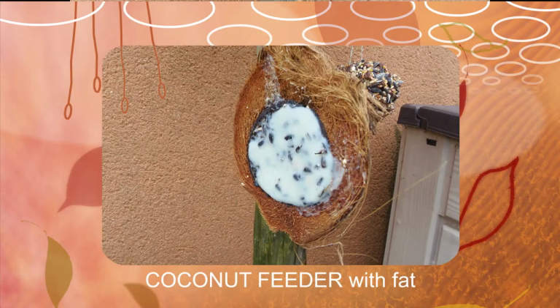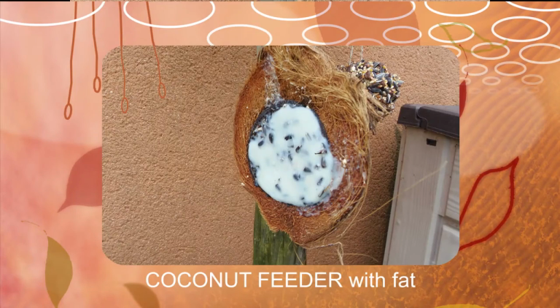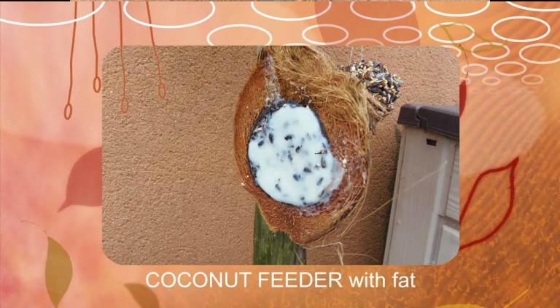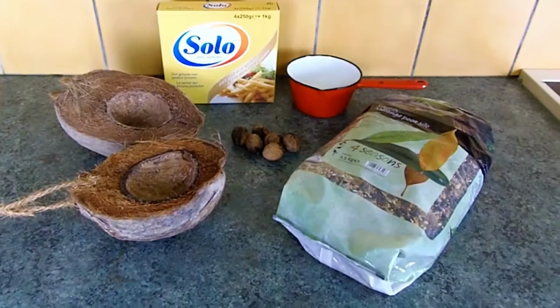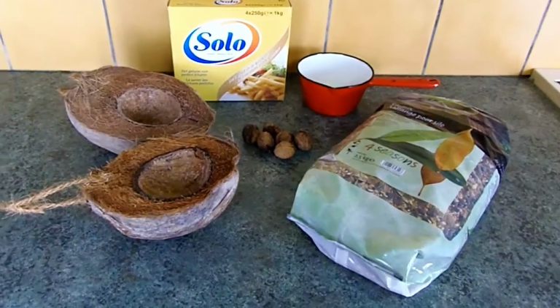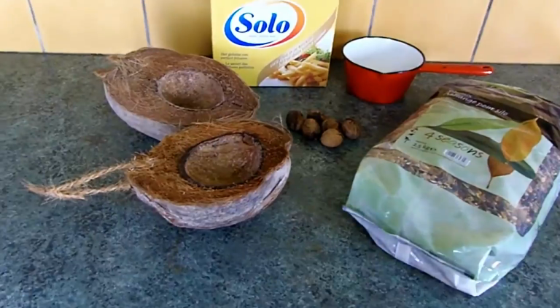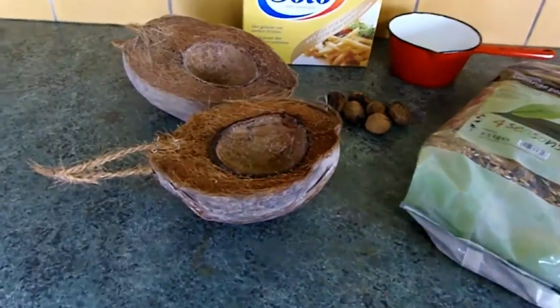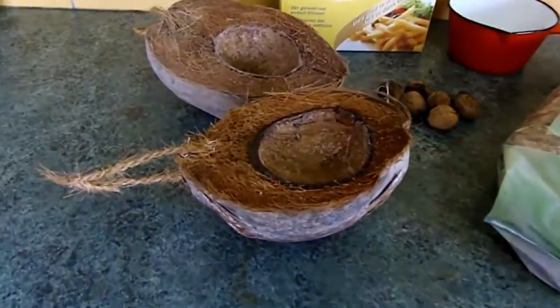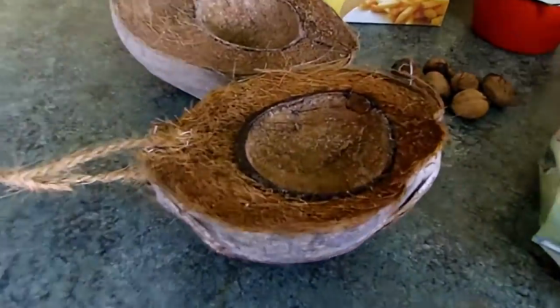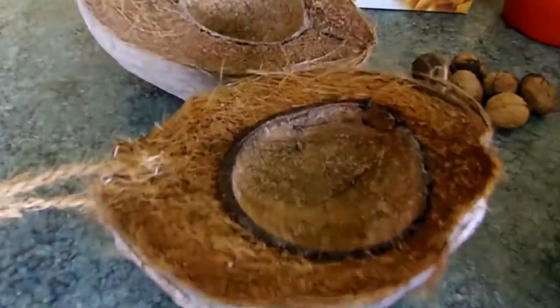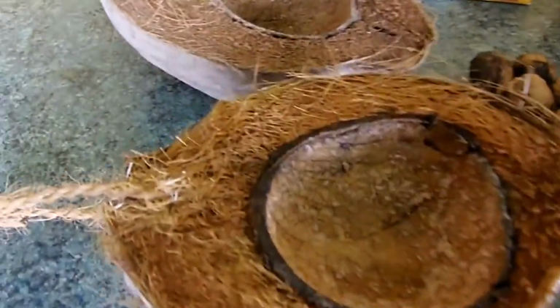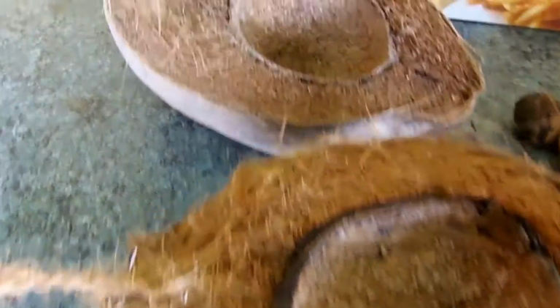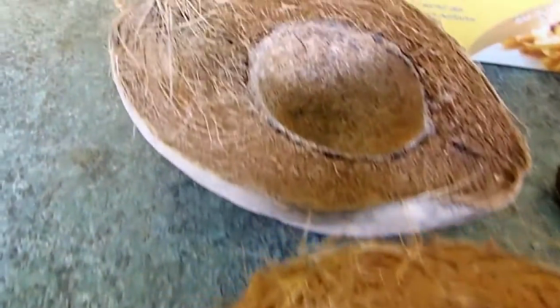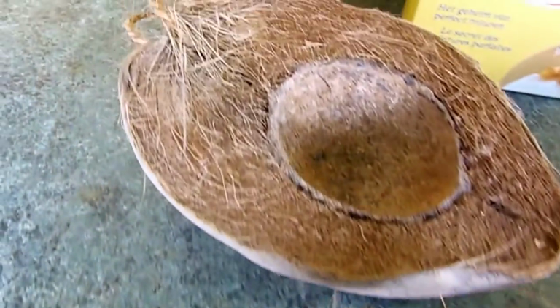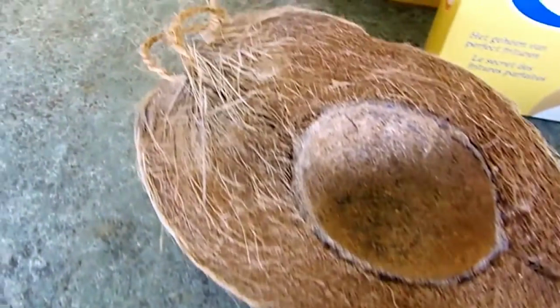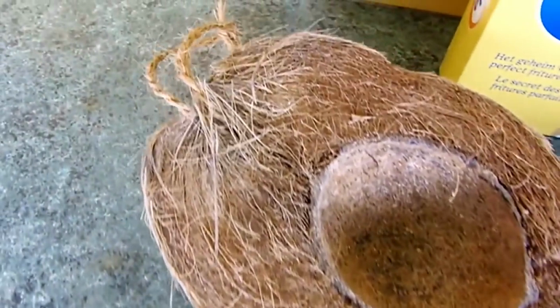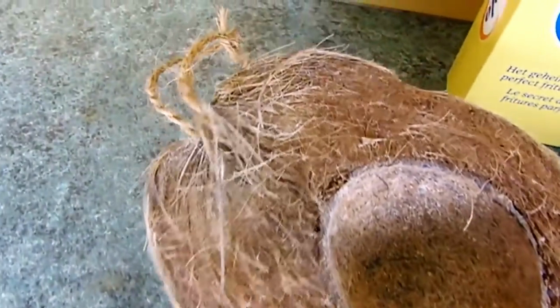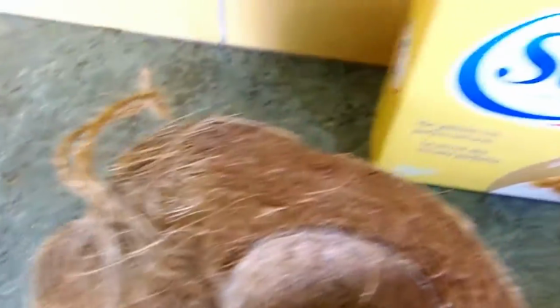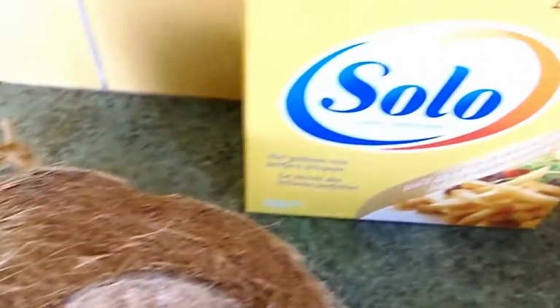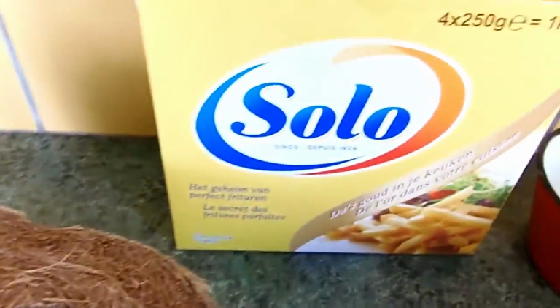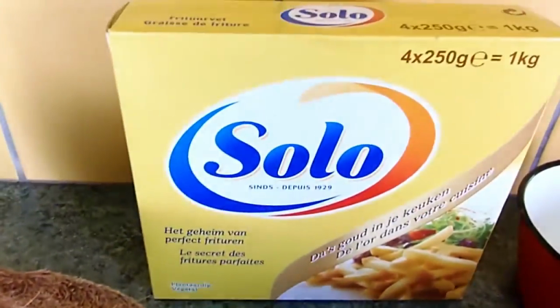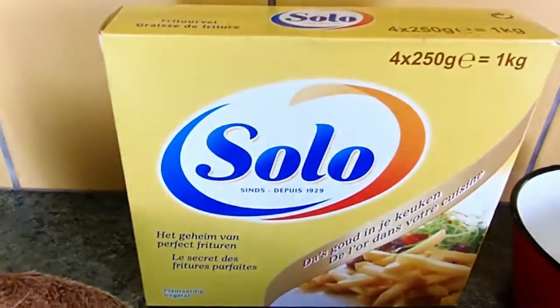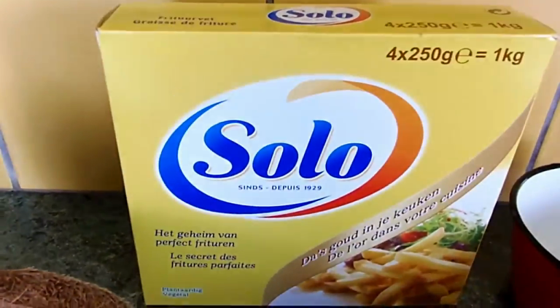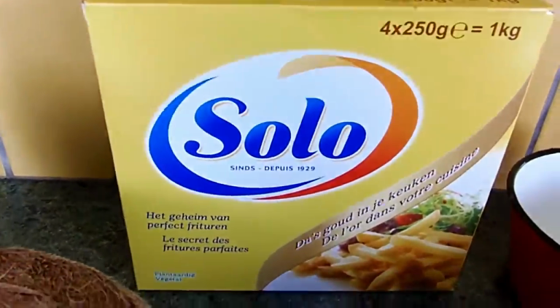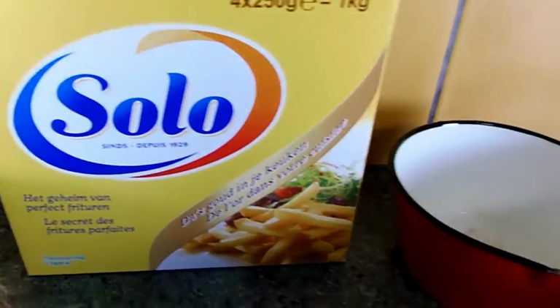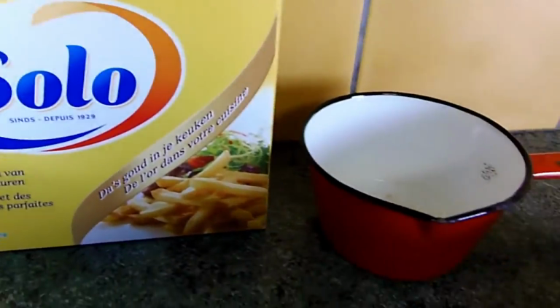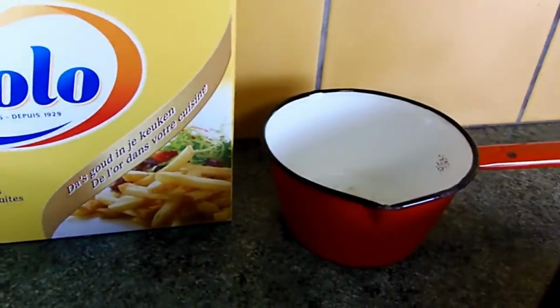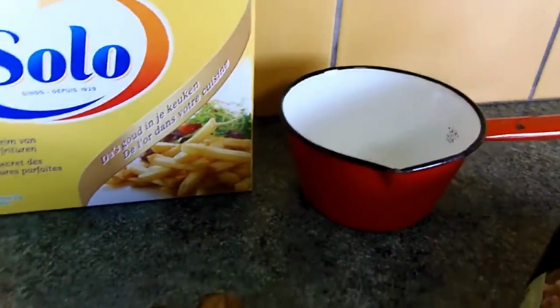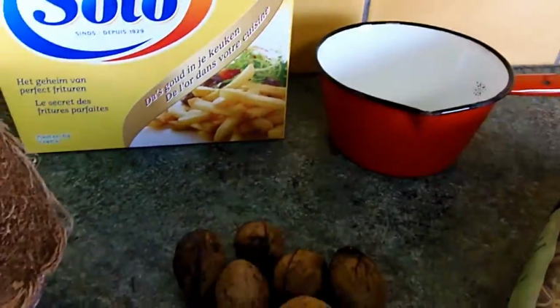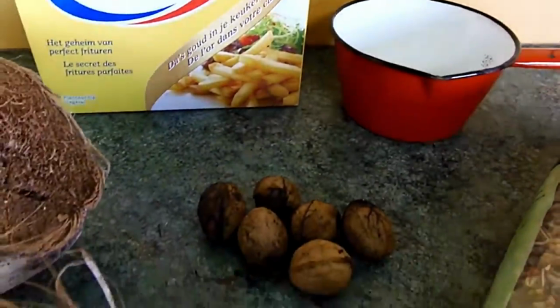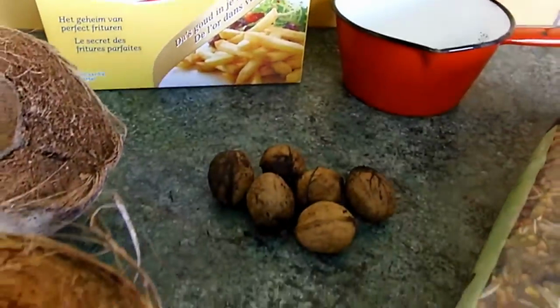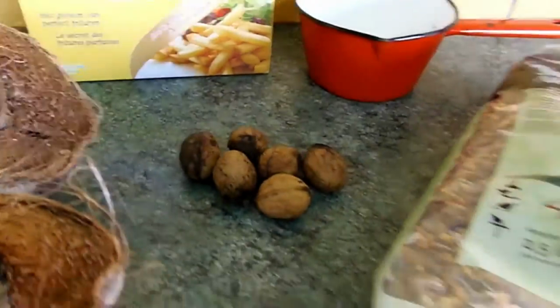For the first feeder you'll need coconut halves, frying fat, a melting pot, walnuts and bird mix.